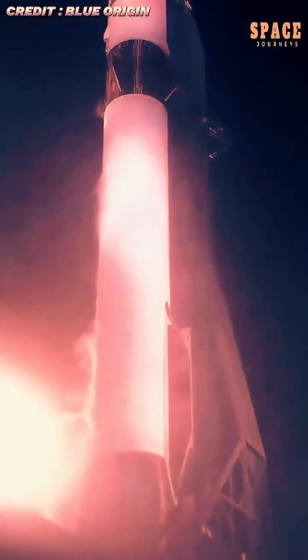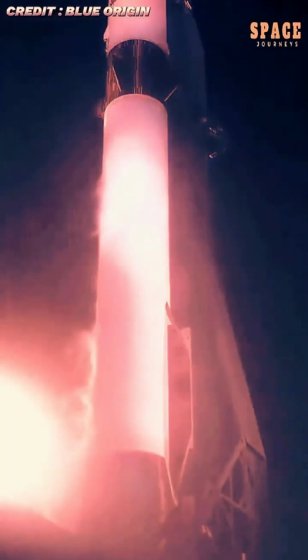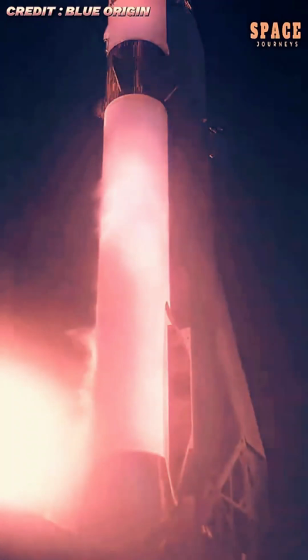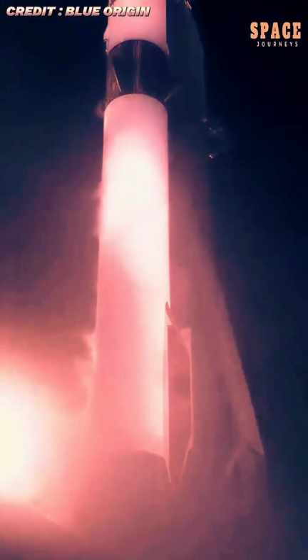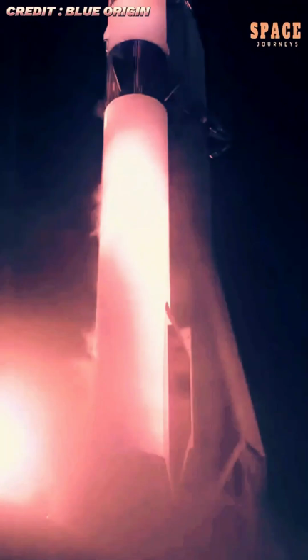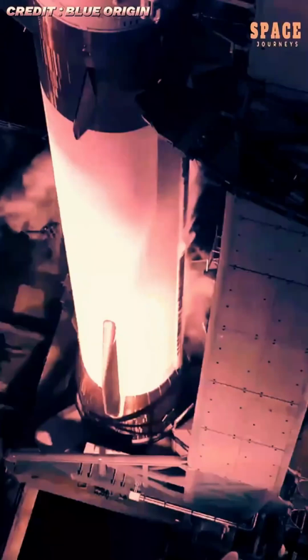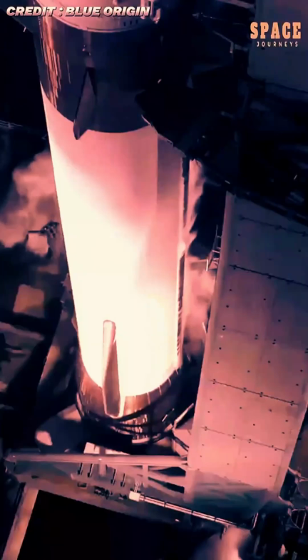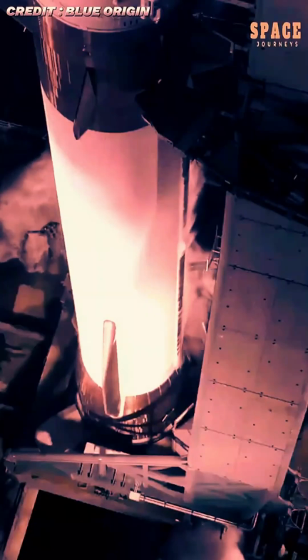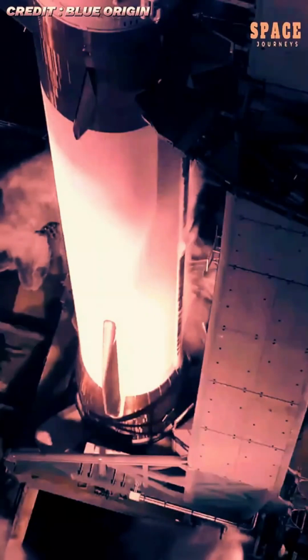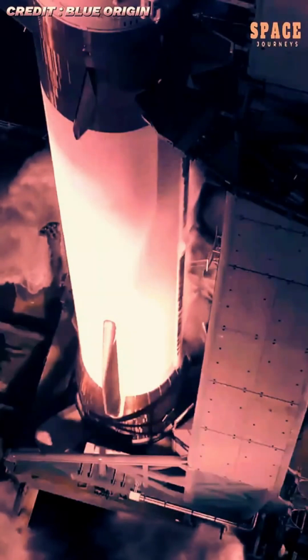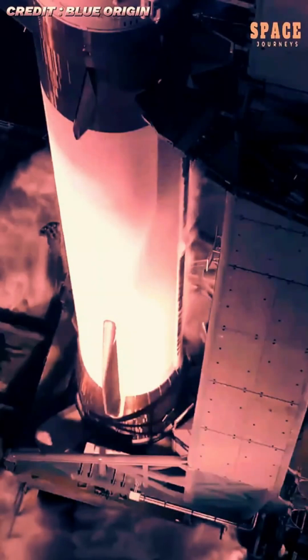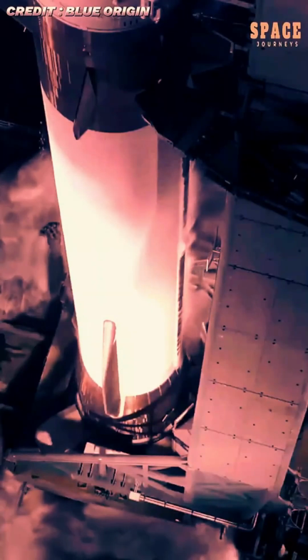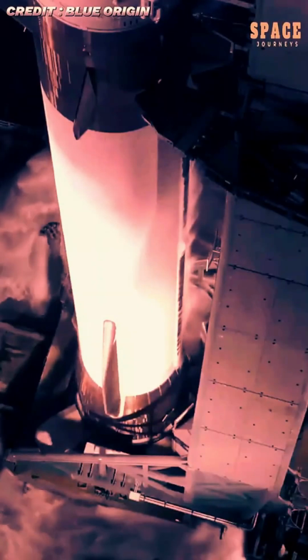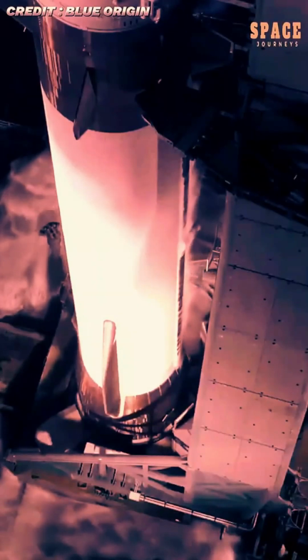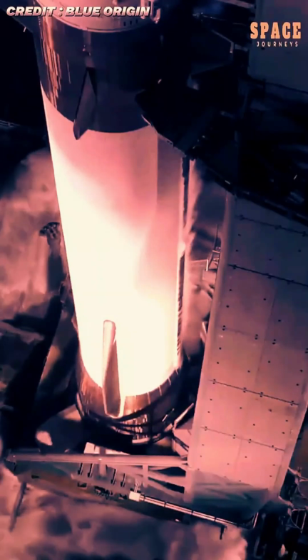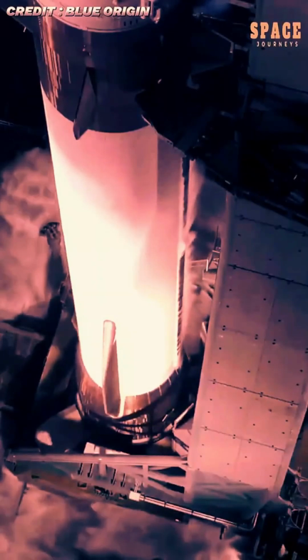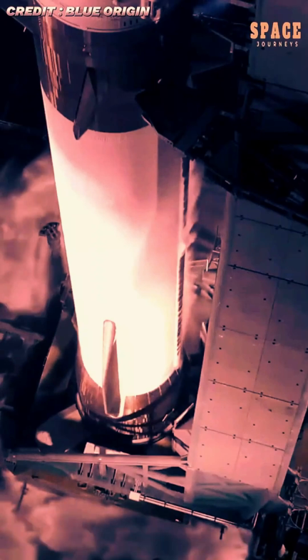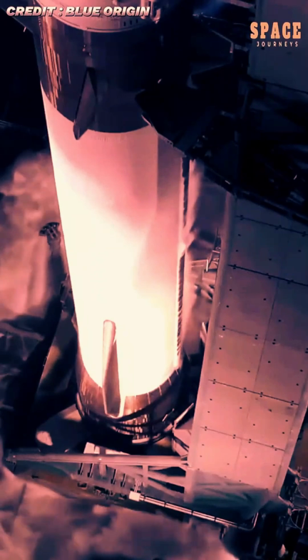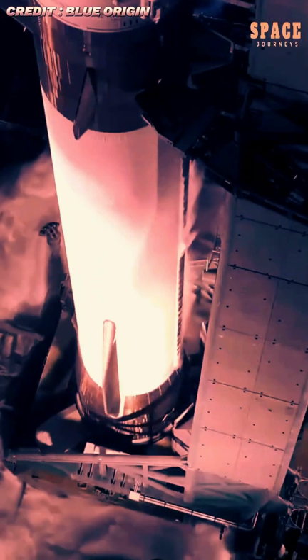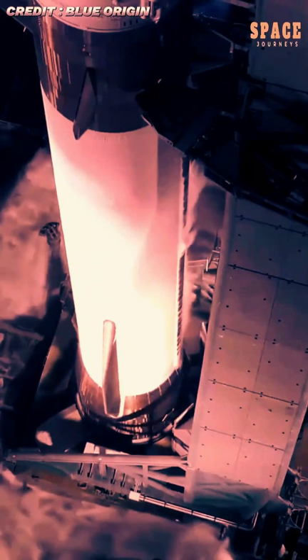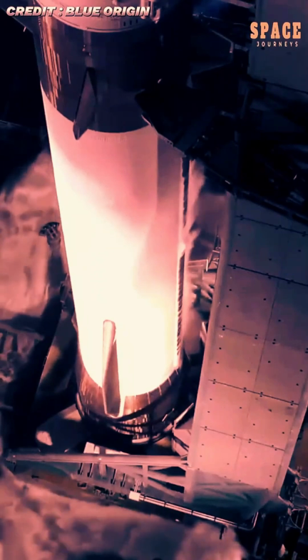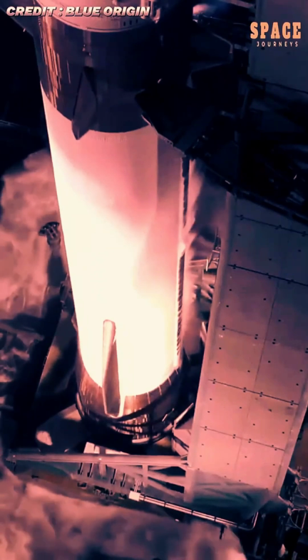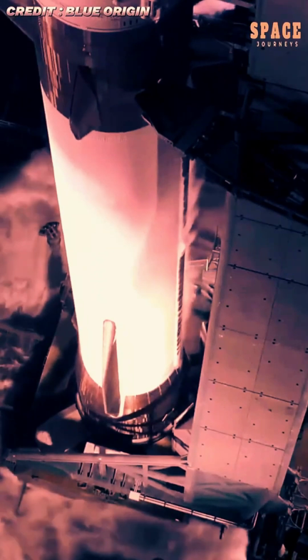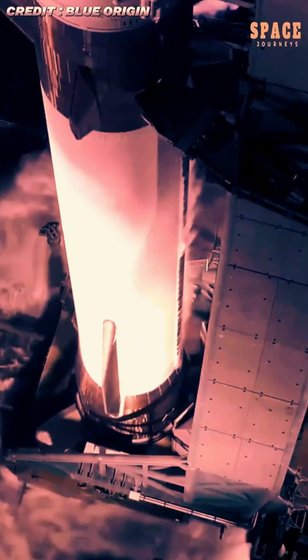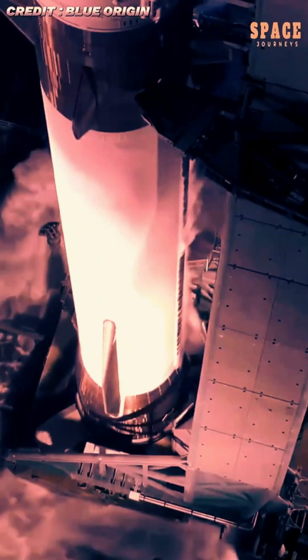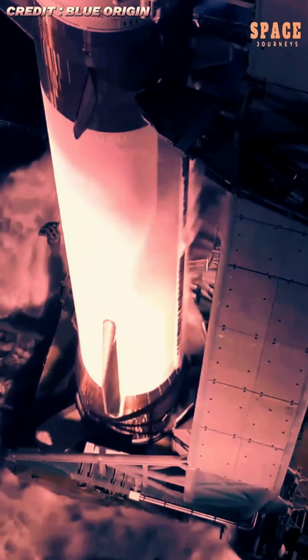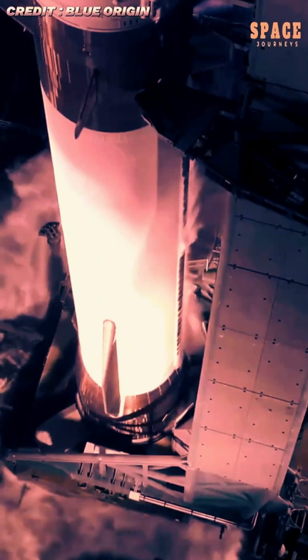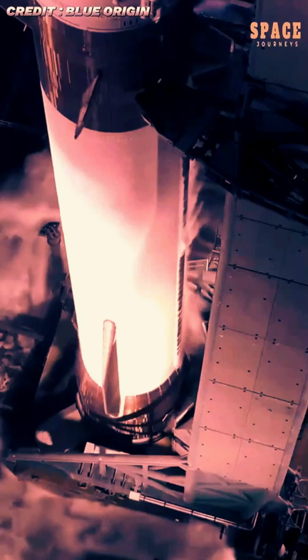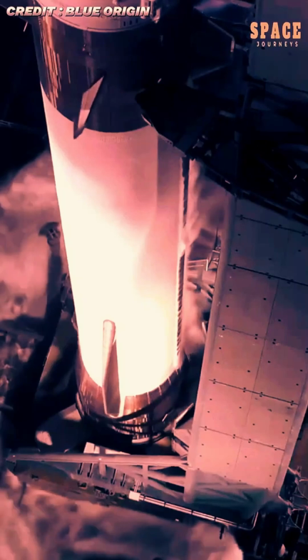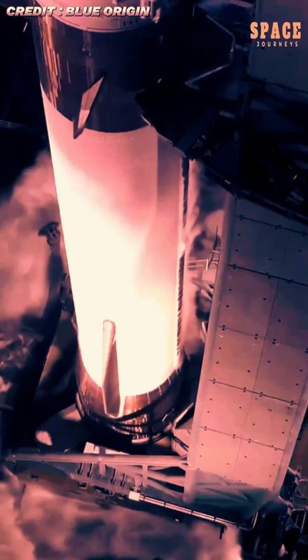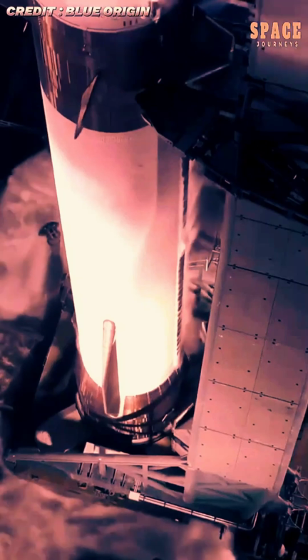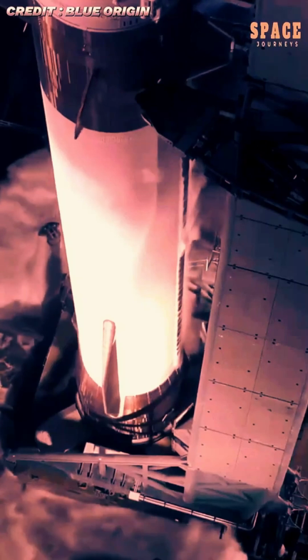But the highlight of the mission came moments later, when the enormous first-stage booster executed a flawless descent and landing. After stage separation, the rocket performed a series of controlled burns, using its BE-4 engines to slow and orient itself.